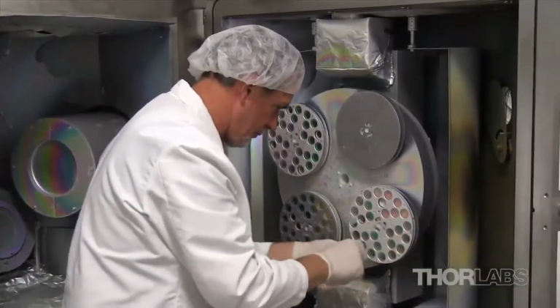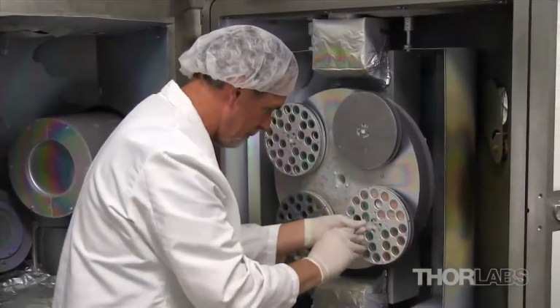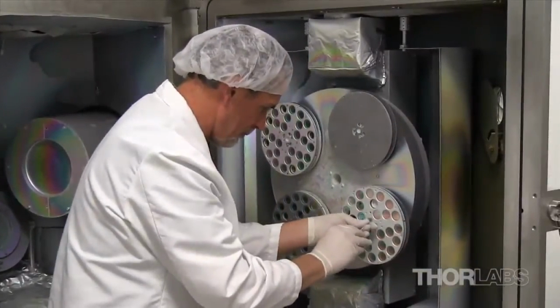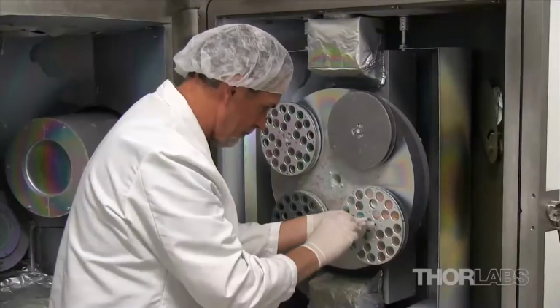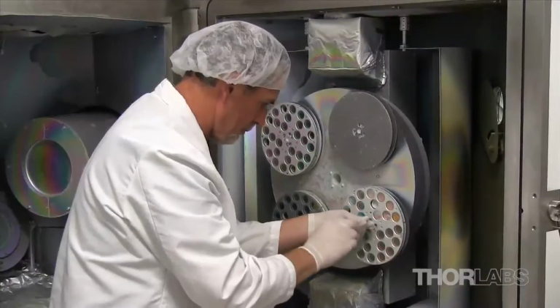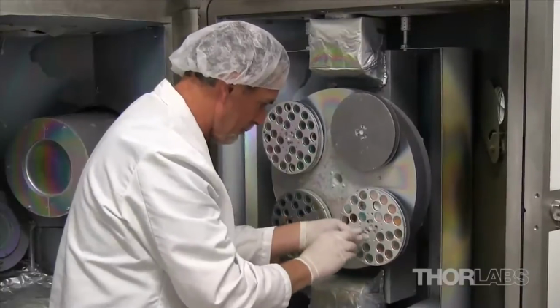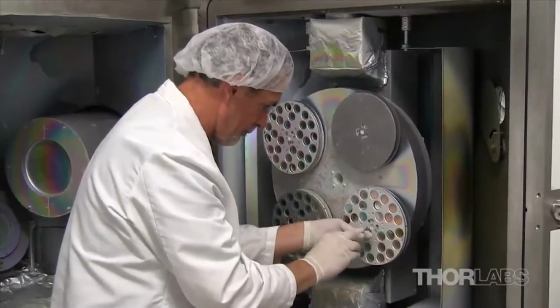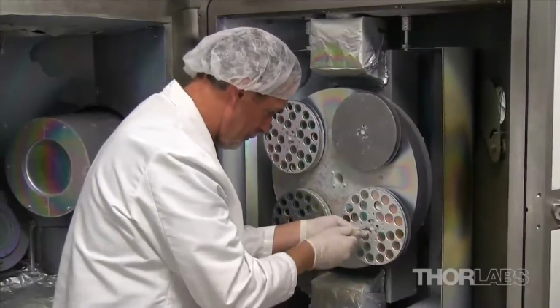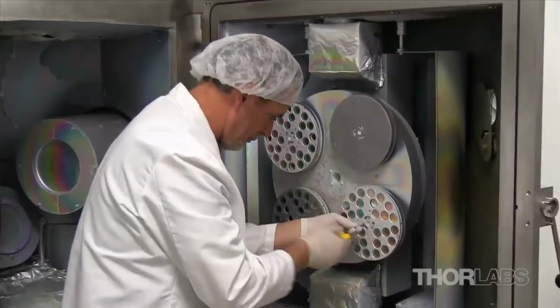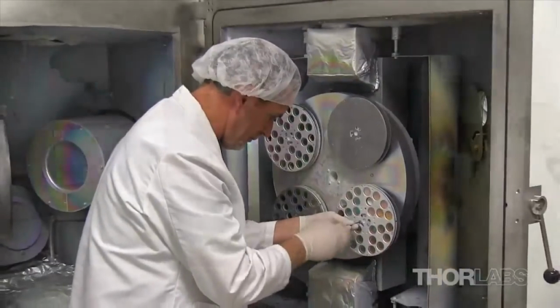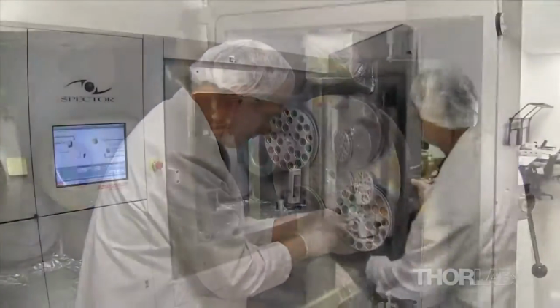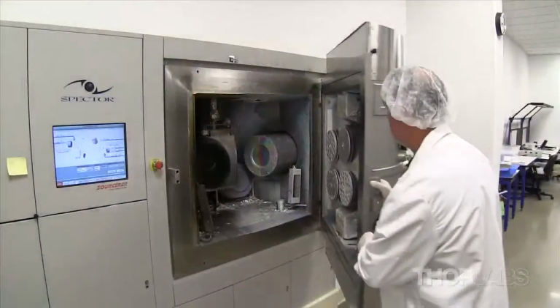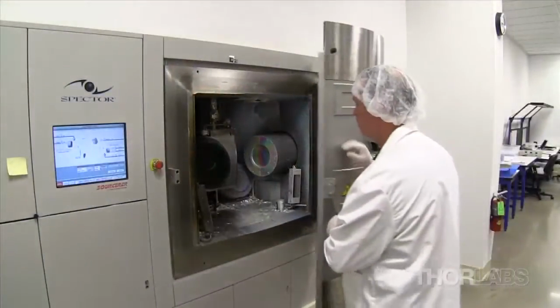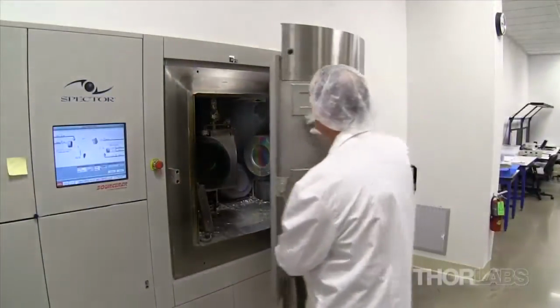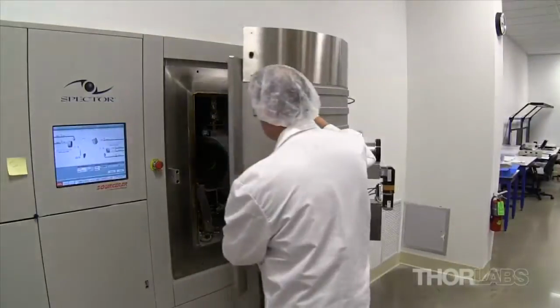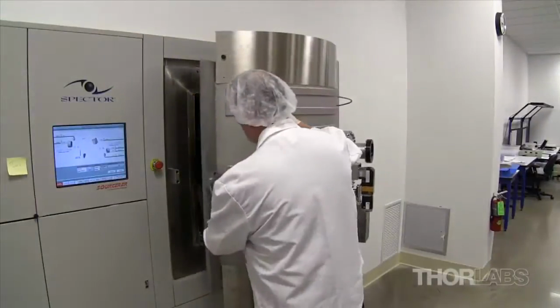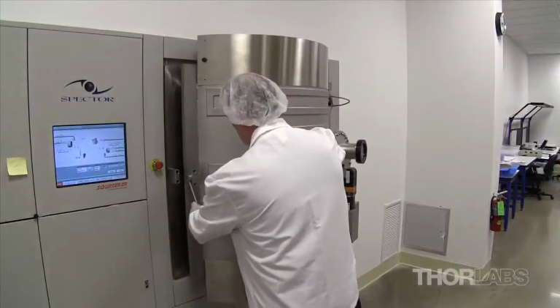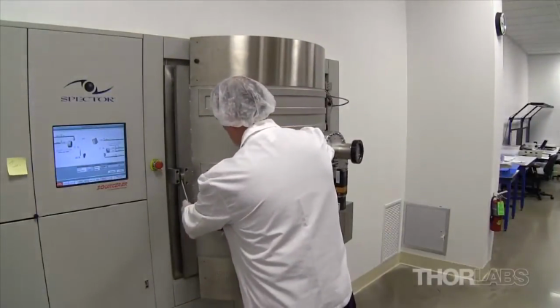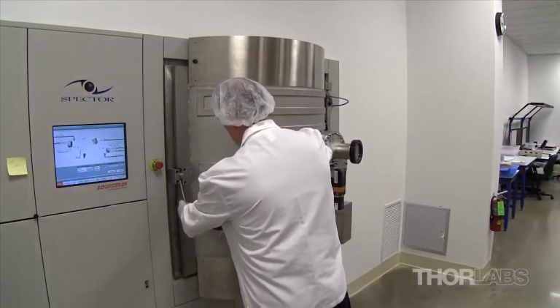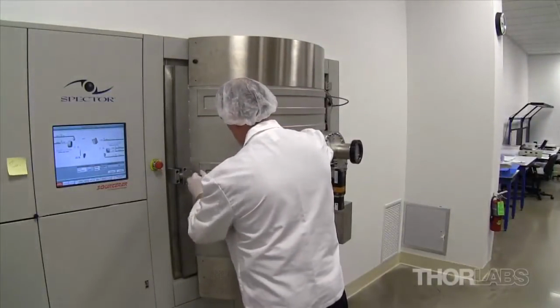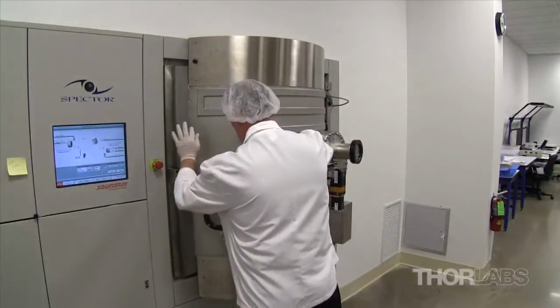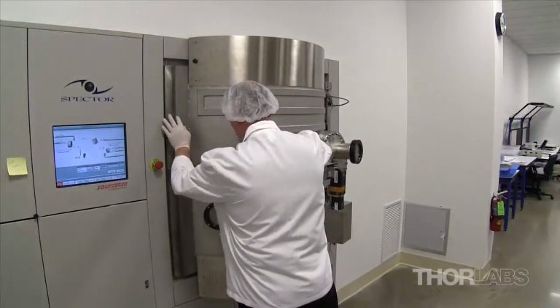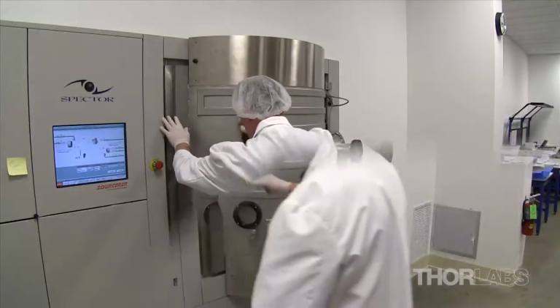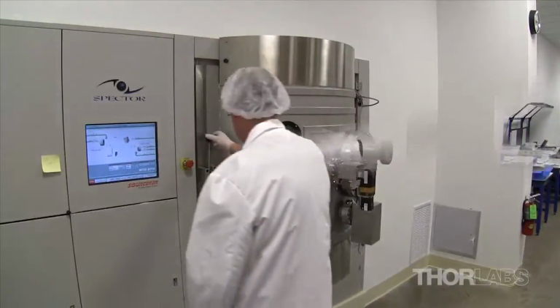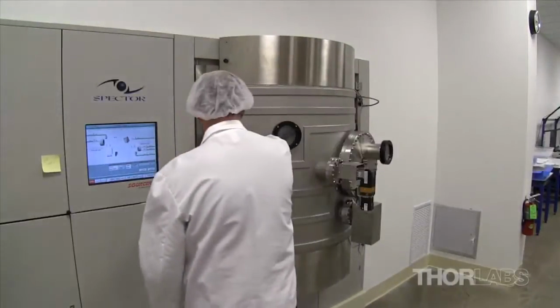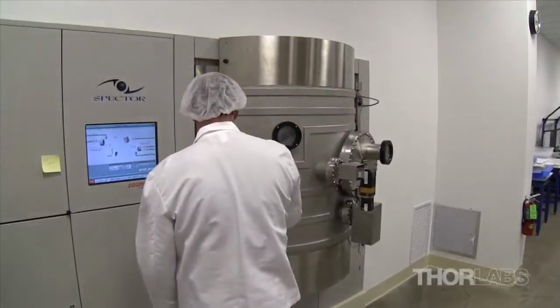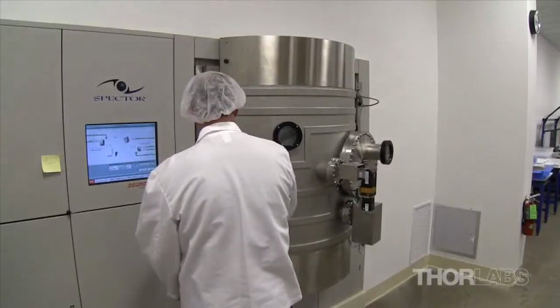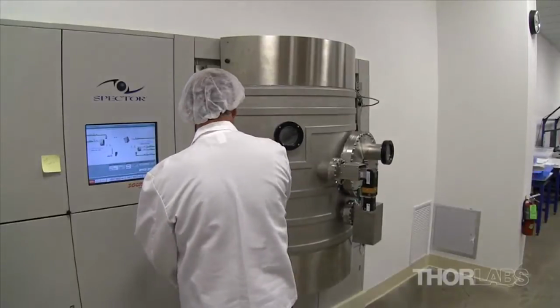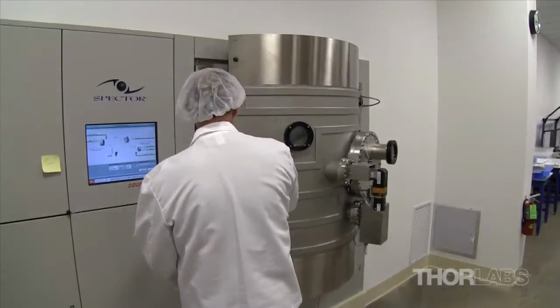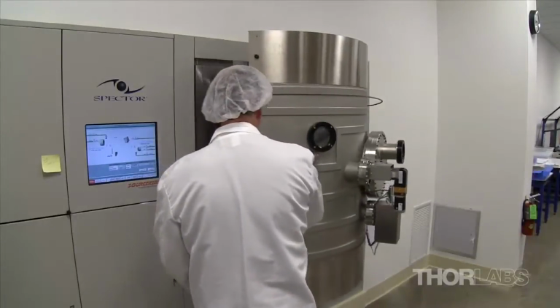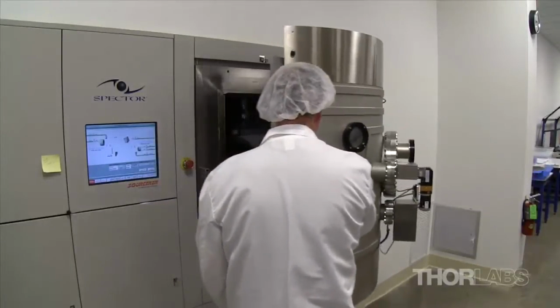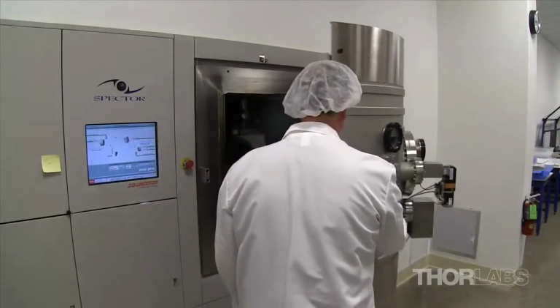Our Vico ion-beam sputtering chamber uses radio frequency powered ion-beam sputtering. Ion-beam sputtering allows for precise control over the coating index of refraction and layer thickness throughout the deposition process, making it ideal for more complex coatings such as our dichroic mirrors, edge pass filters, and polarizing beam splitters.